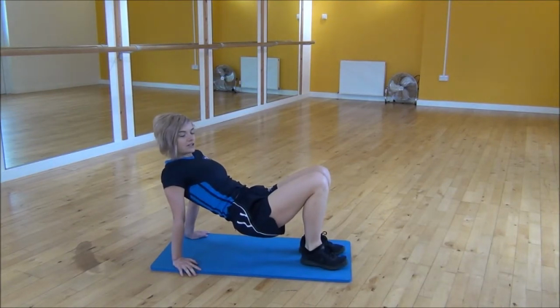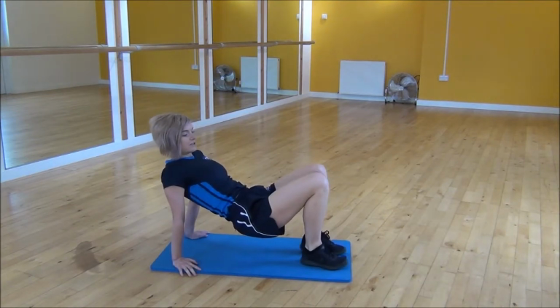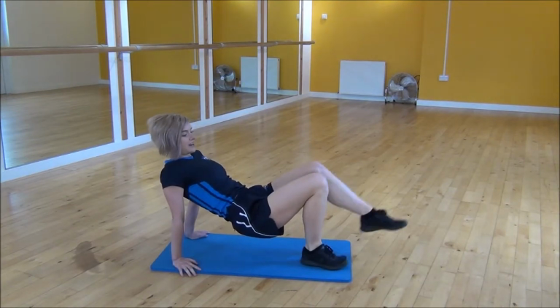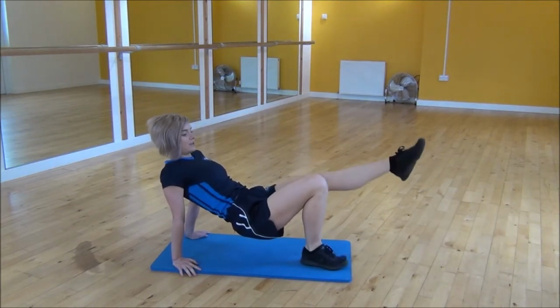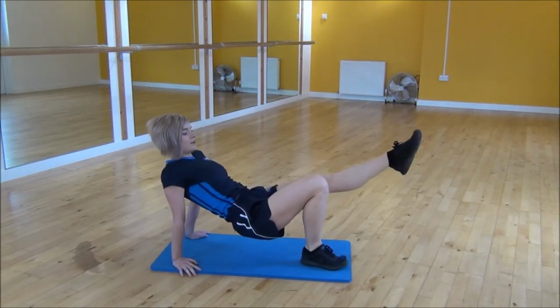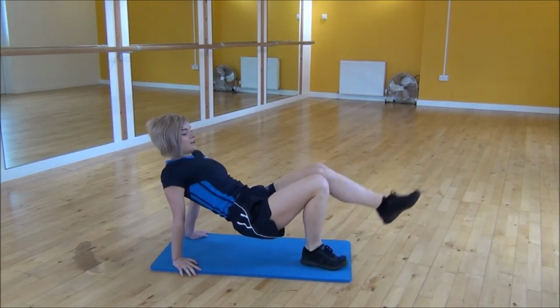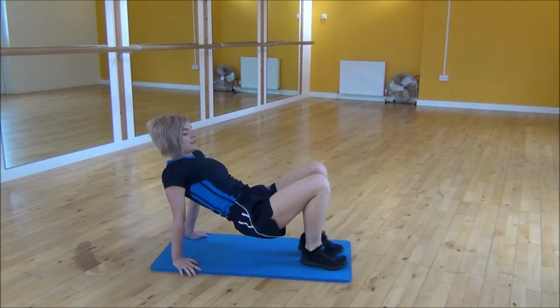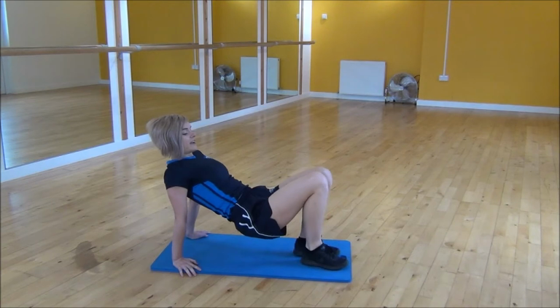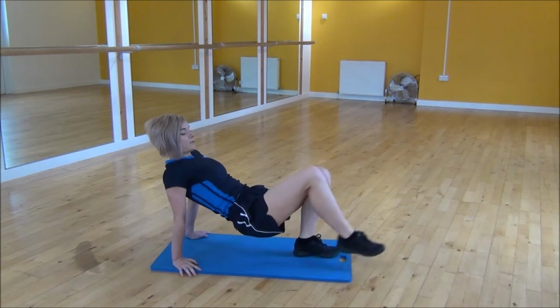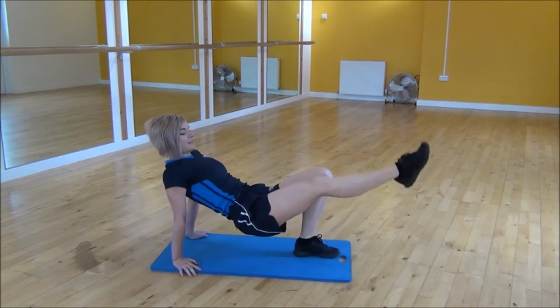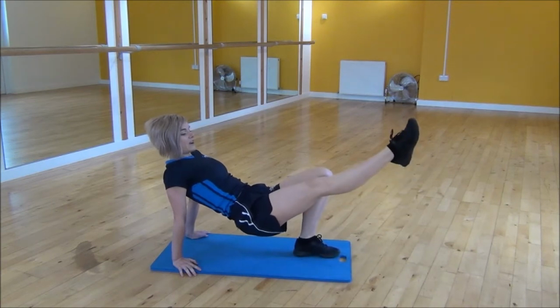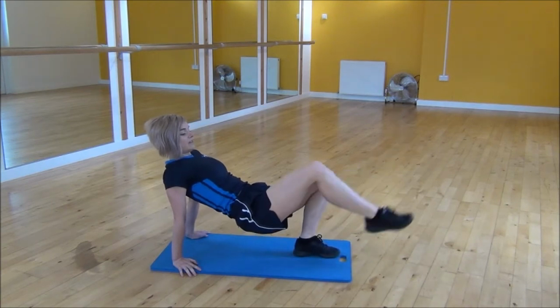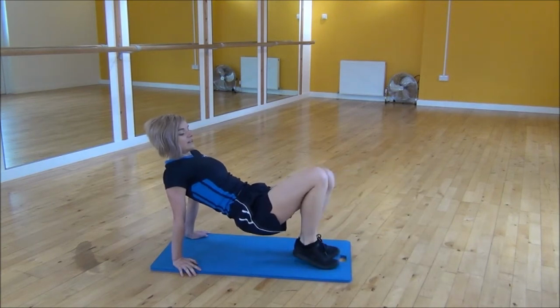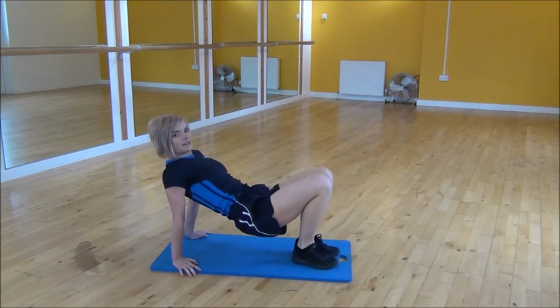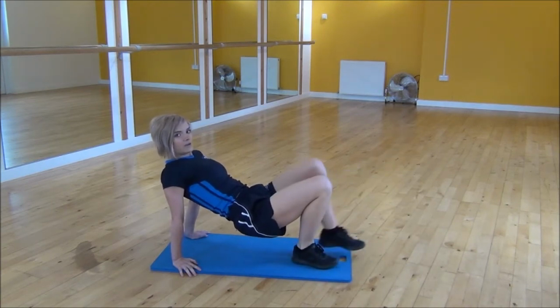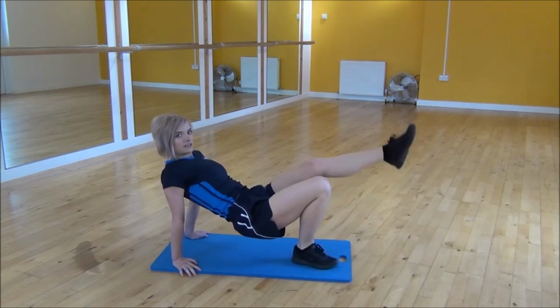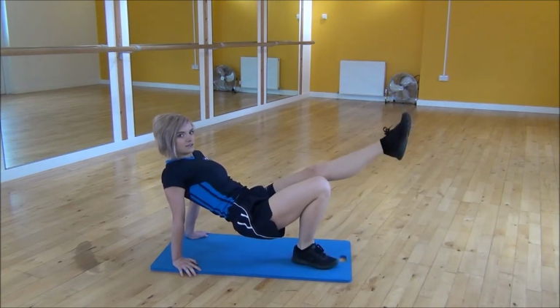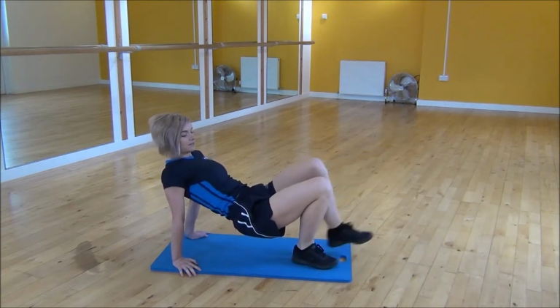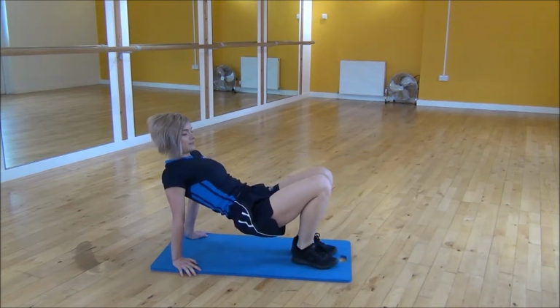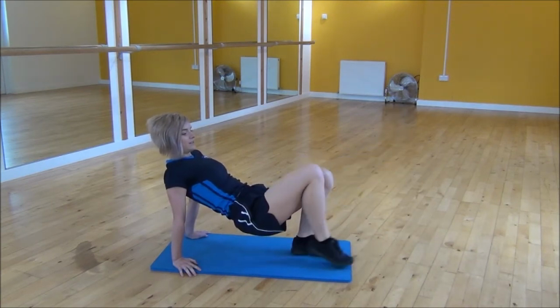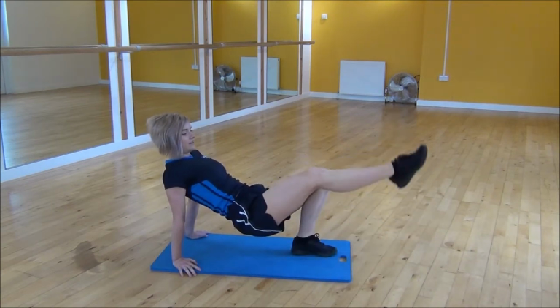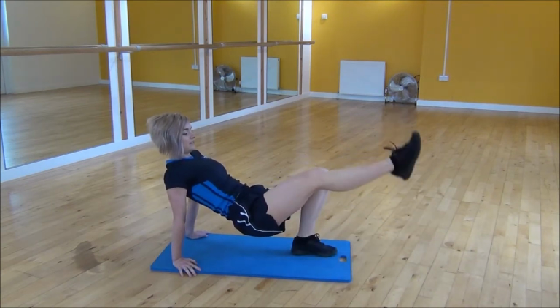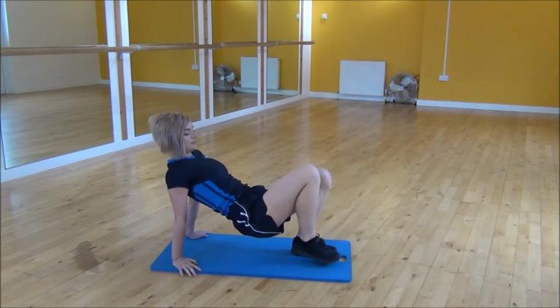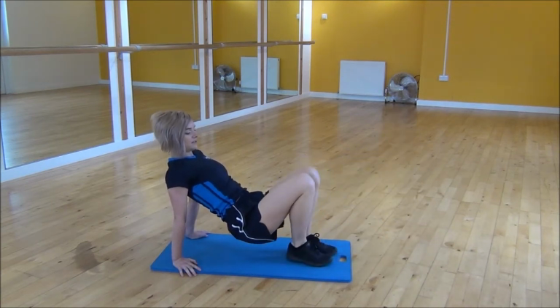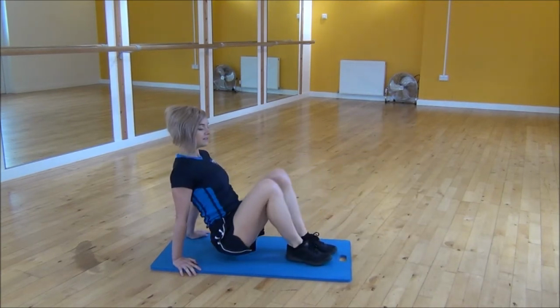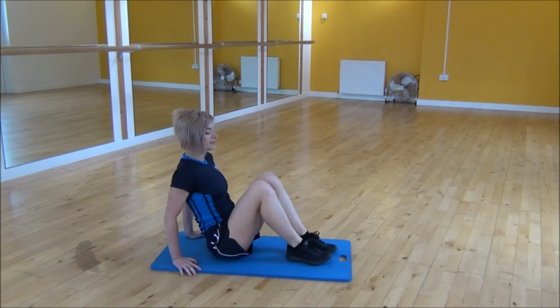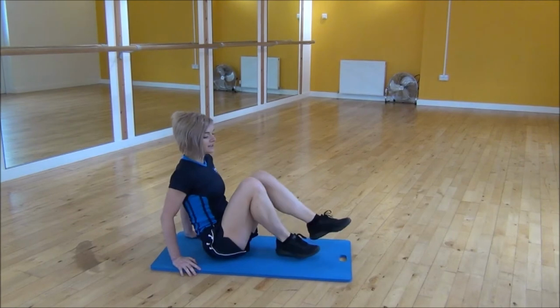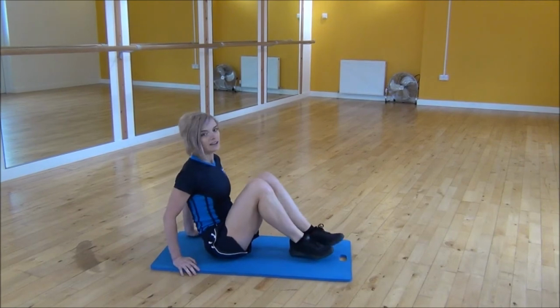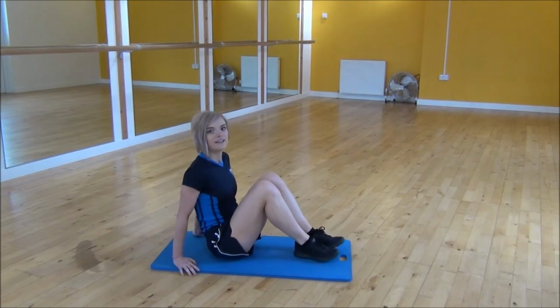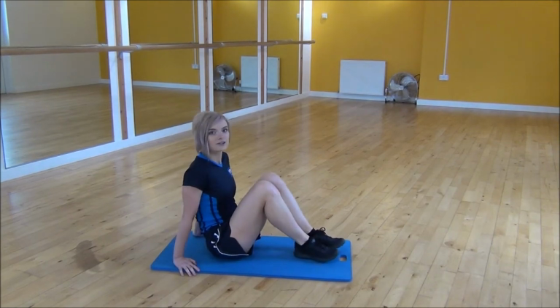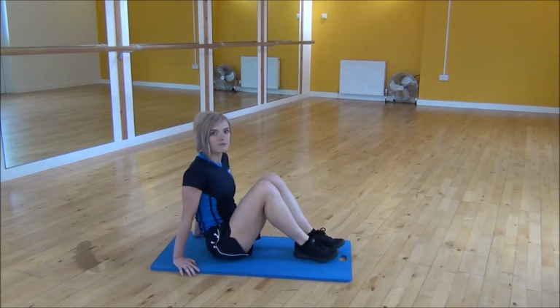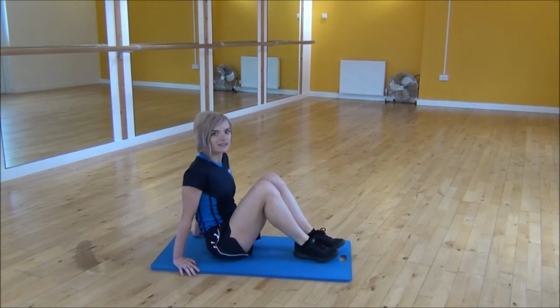Or if you want a modified version, you just slow it down and kick one leg out at a time. And that's the crab kicks.